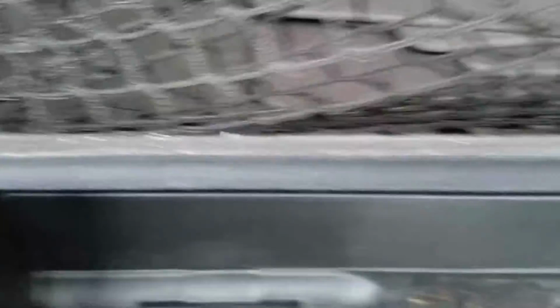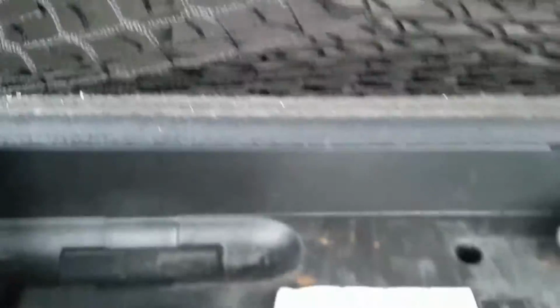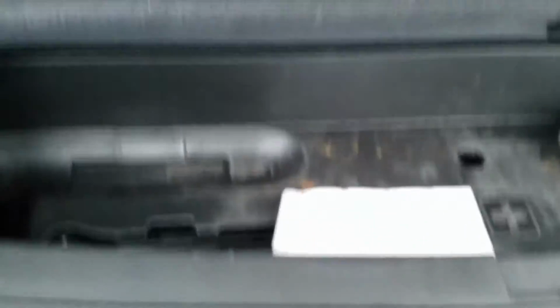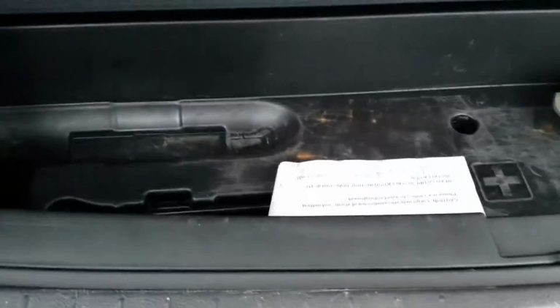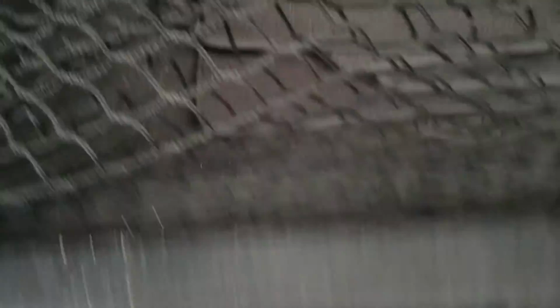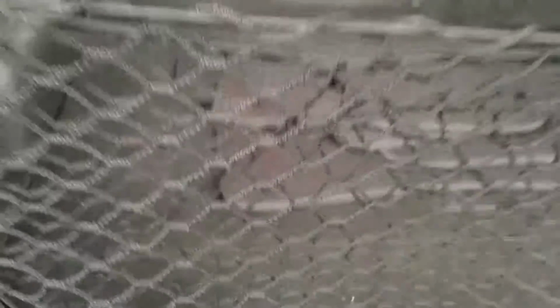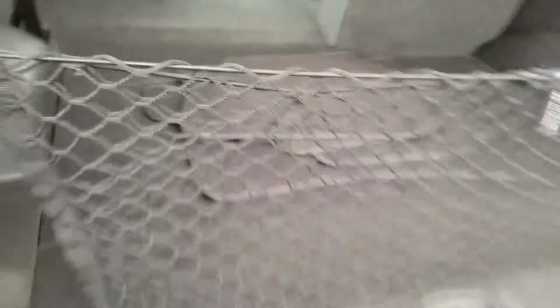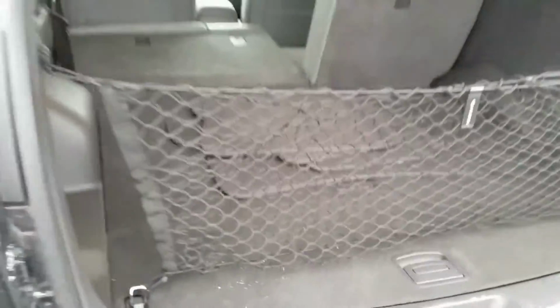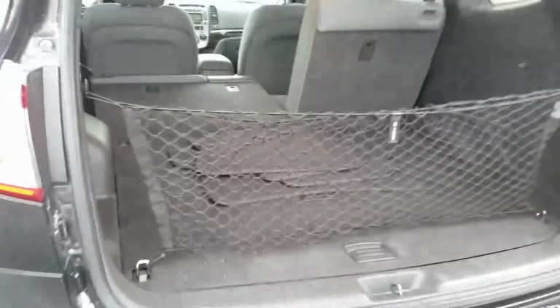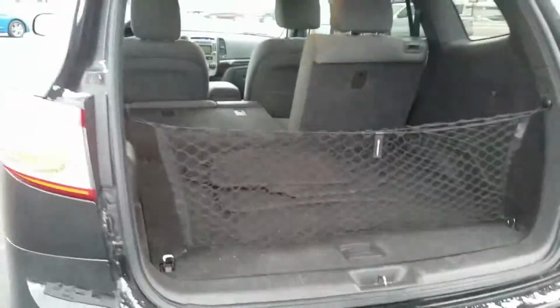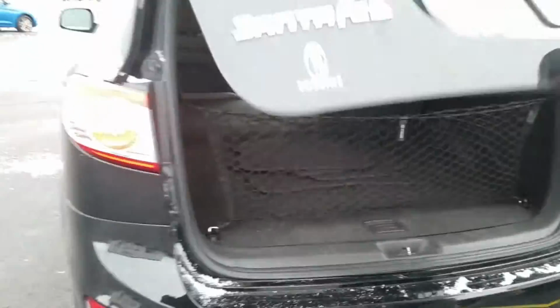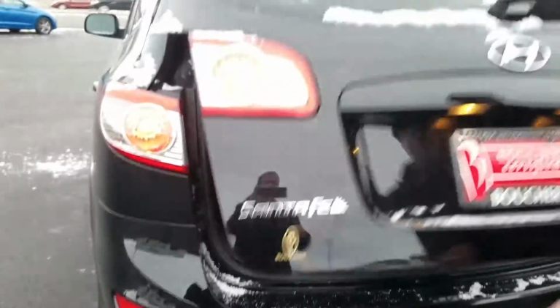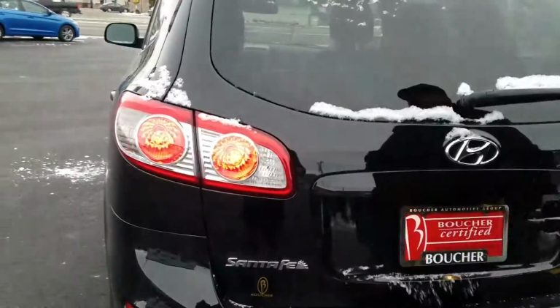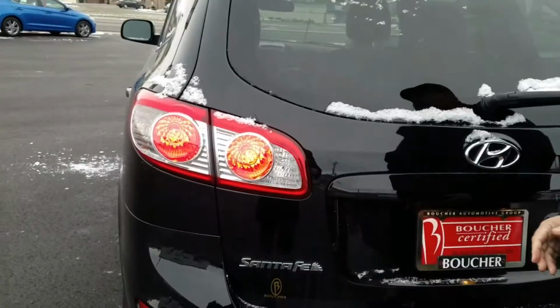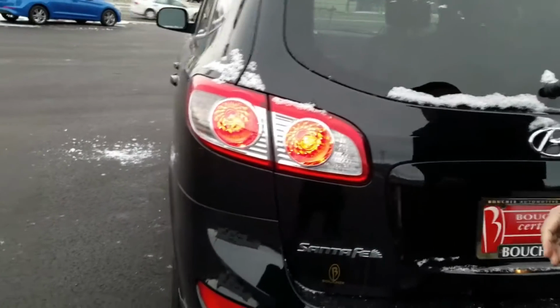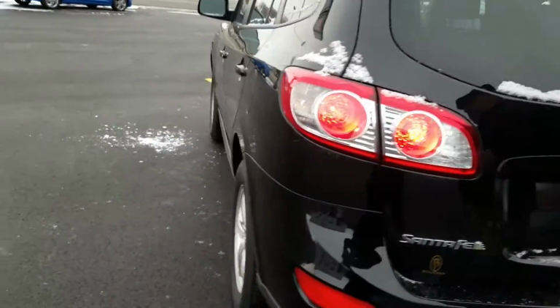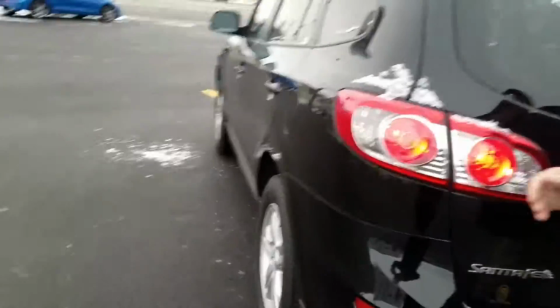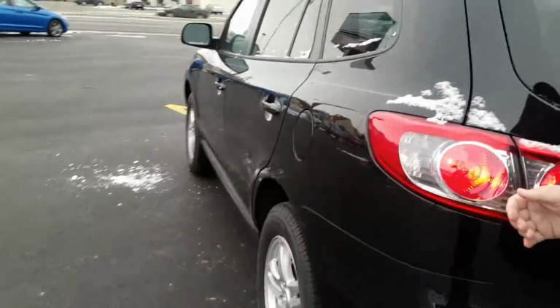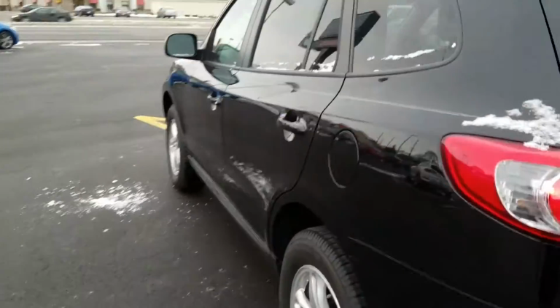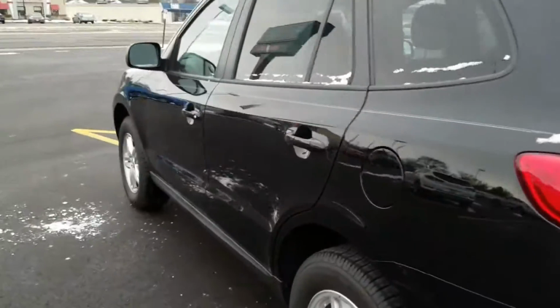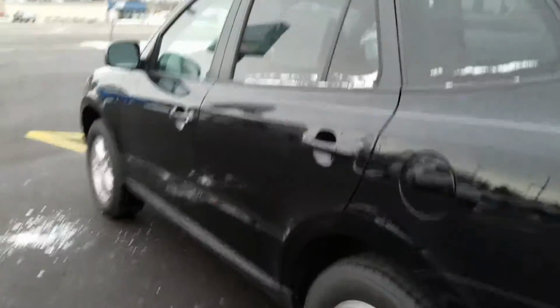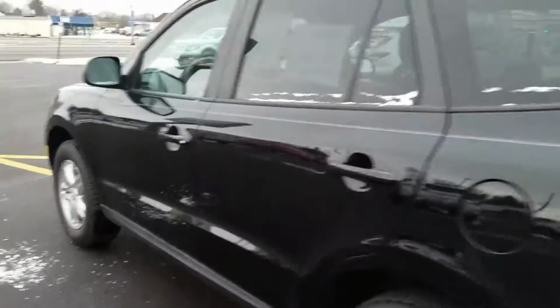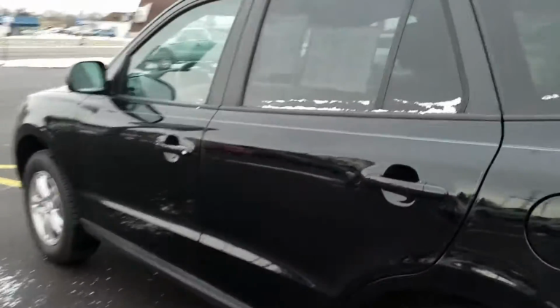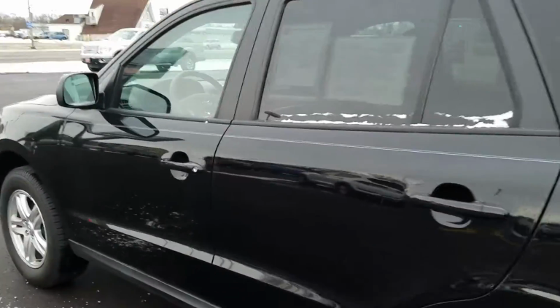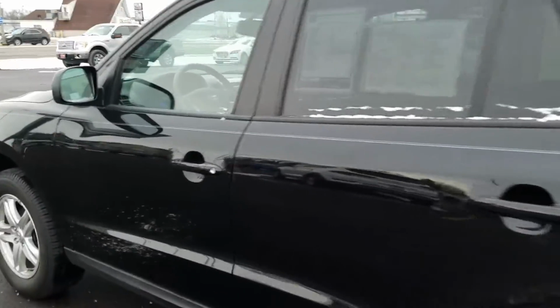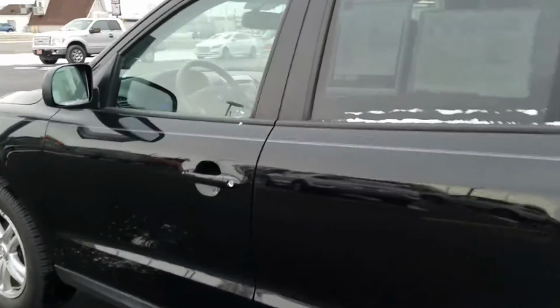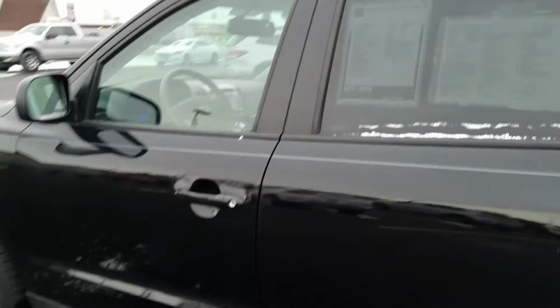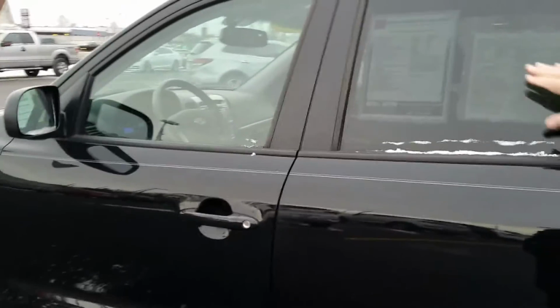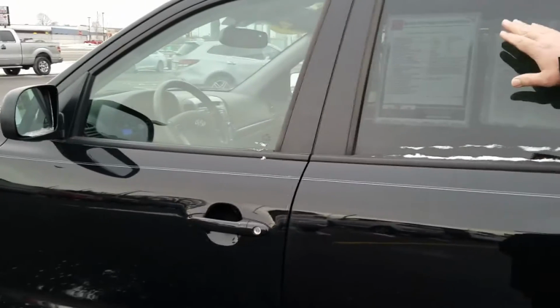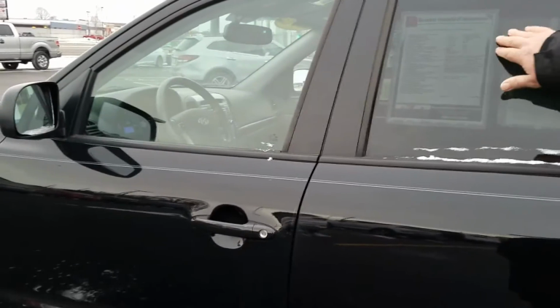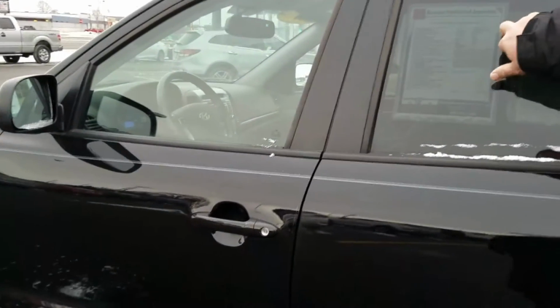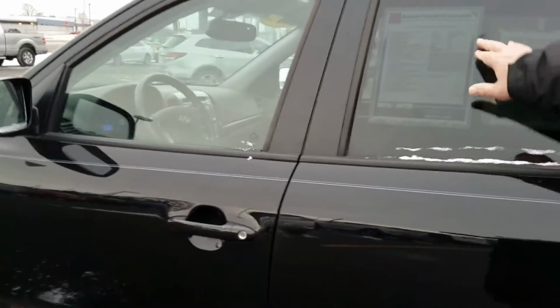This is a six-cylinder front-wheel drive Santa Fe. These are hard to find — most Santa Fe's anymore are four-cylinders. This is actually a six-cylinder Santa Fe.